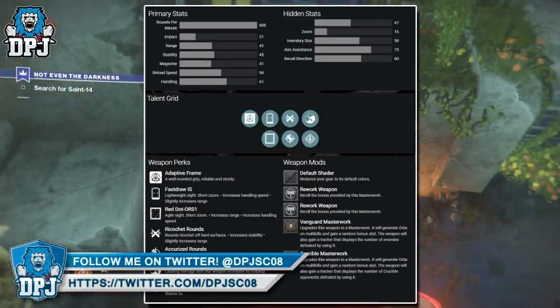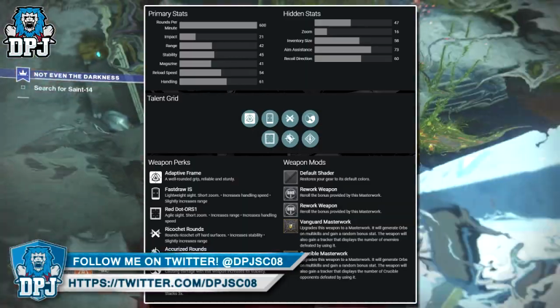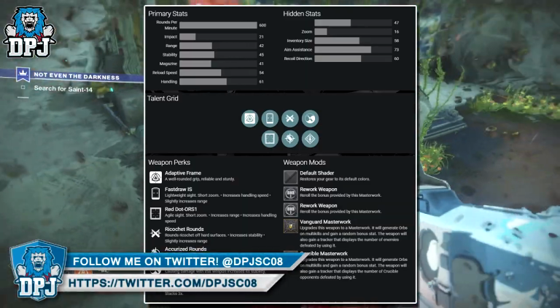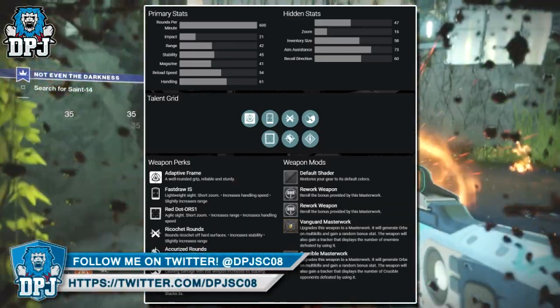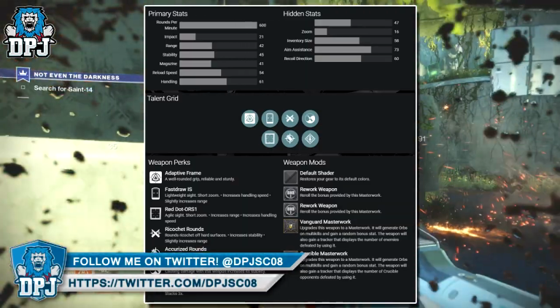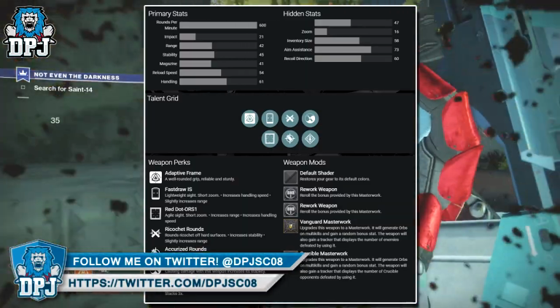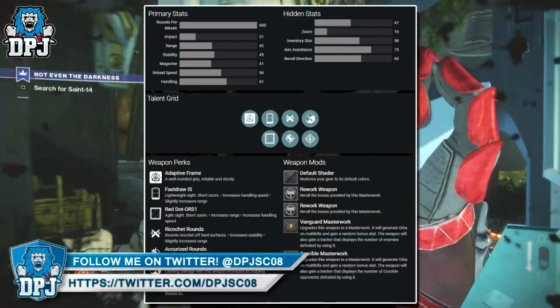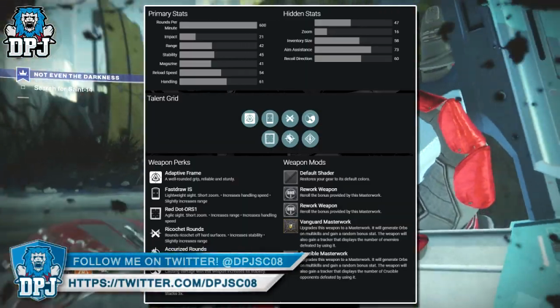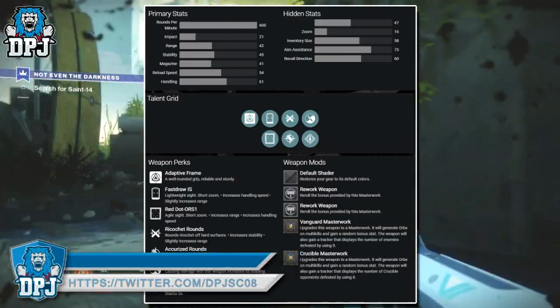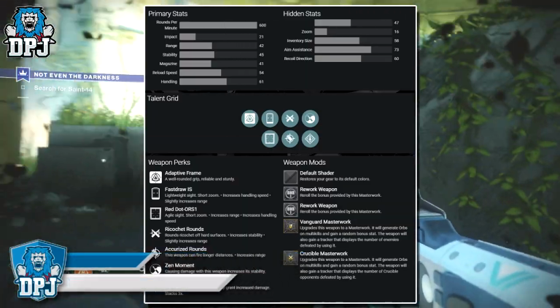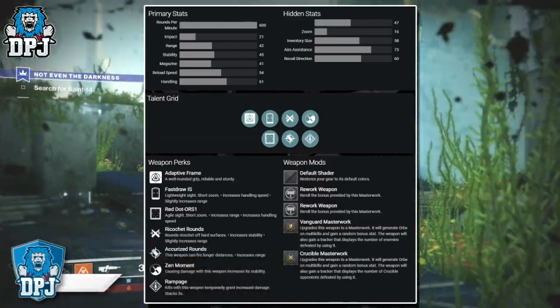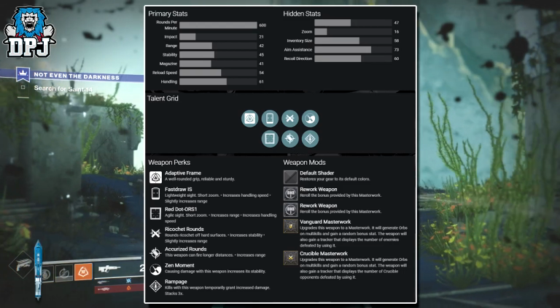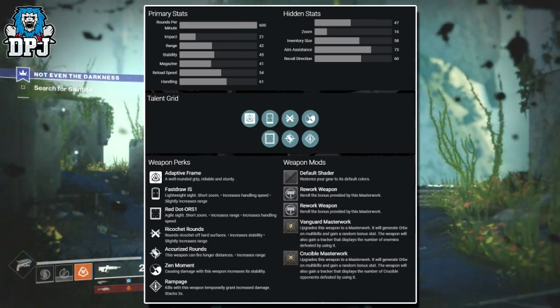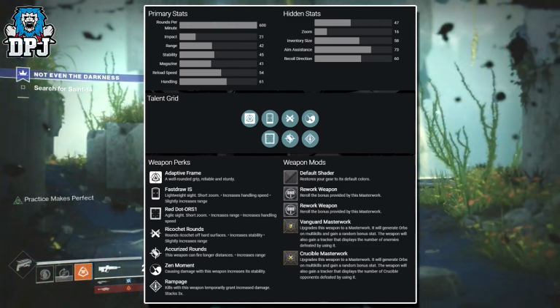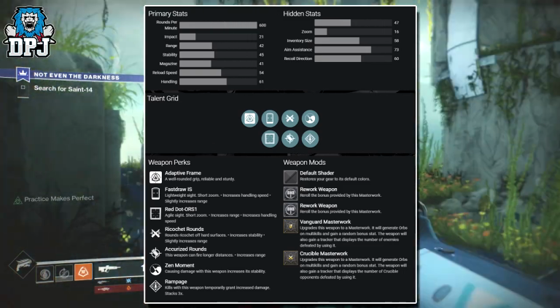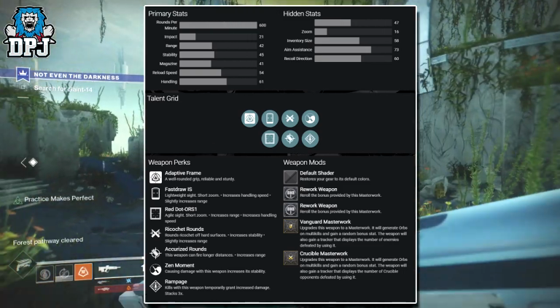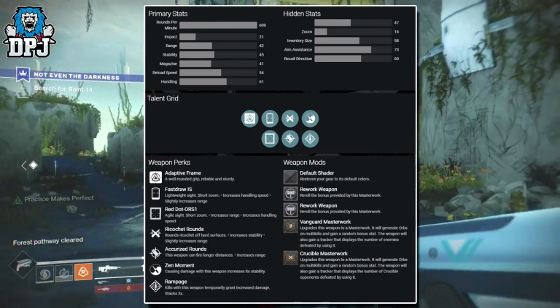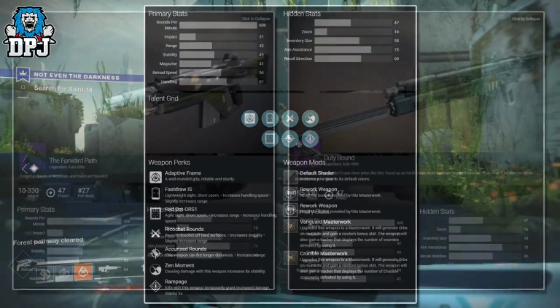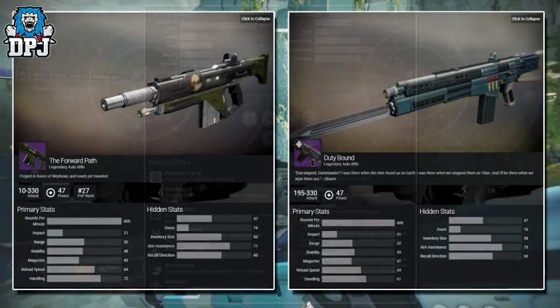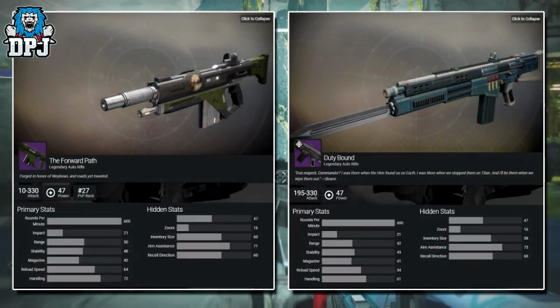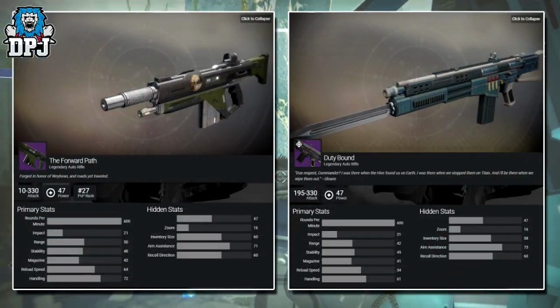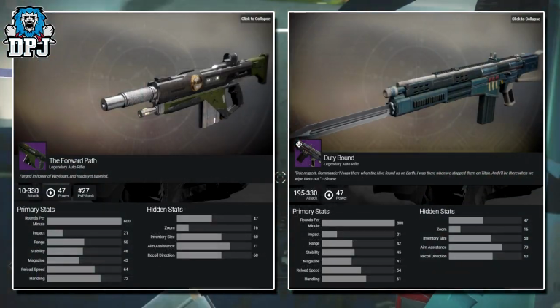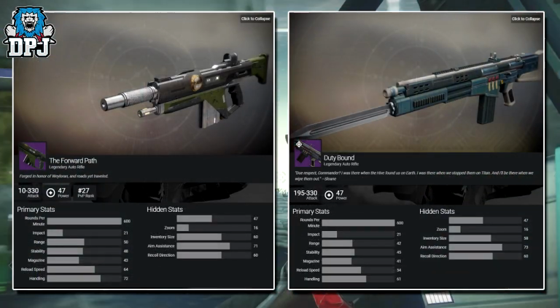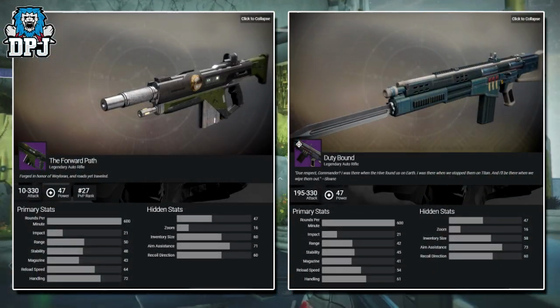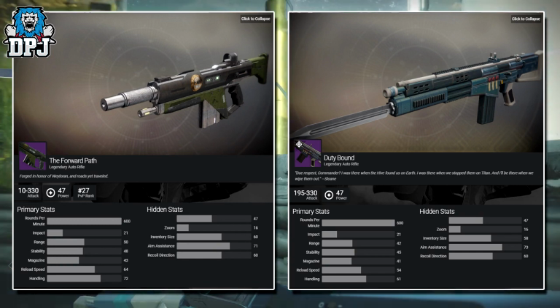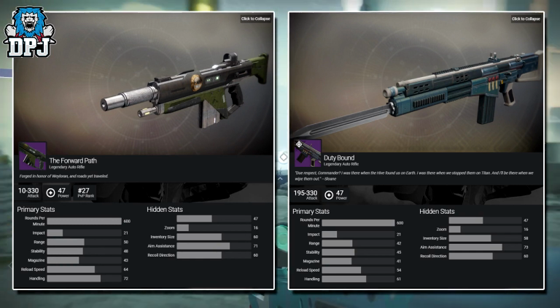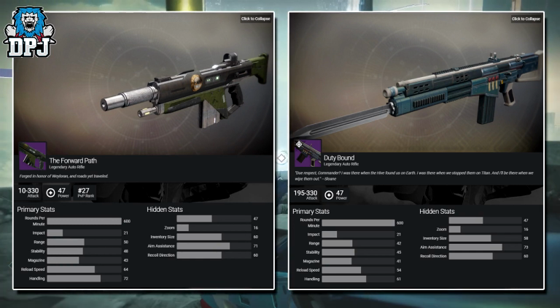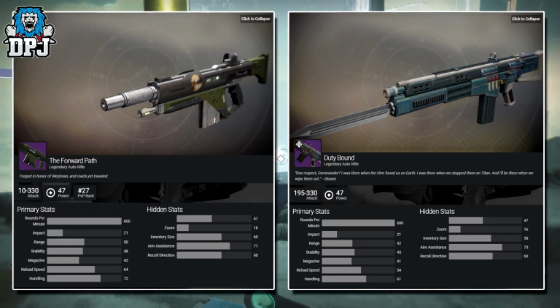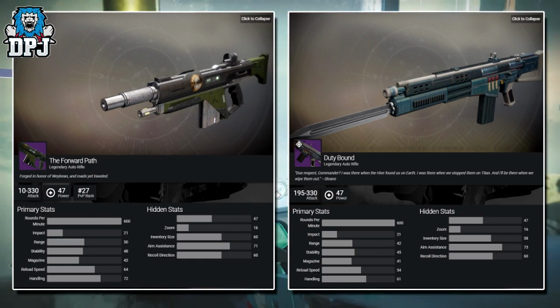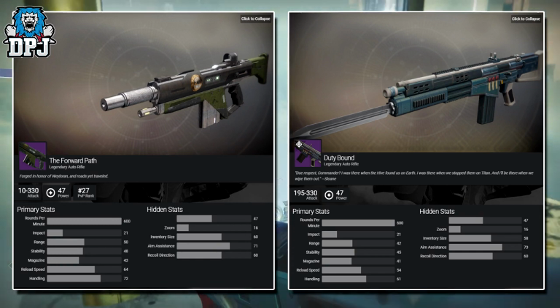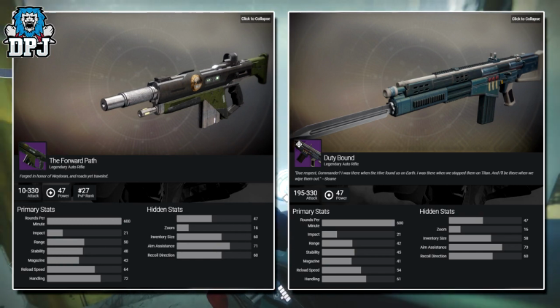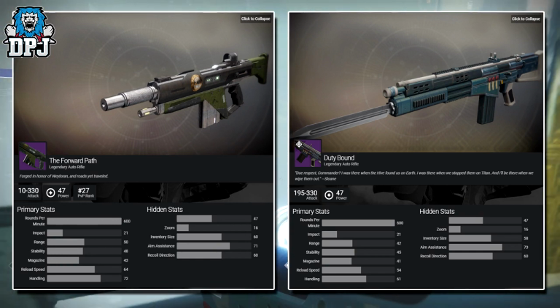Remember that Masterworks versions will vary as it can buff a few select stats. Going by this weapon's stats, it's actually a lot like the Forward Path iron banner auto rifle. So if you were a fan of that, you might be a fan of the Duty Bound.